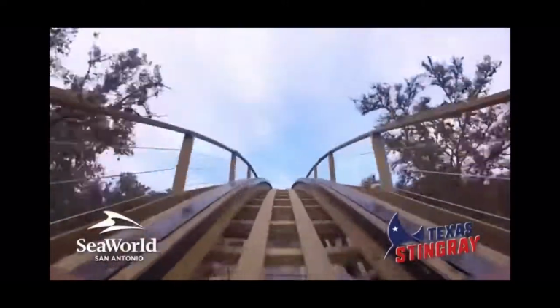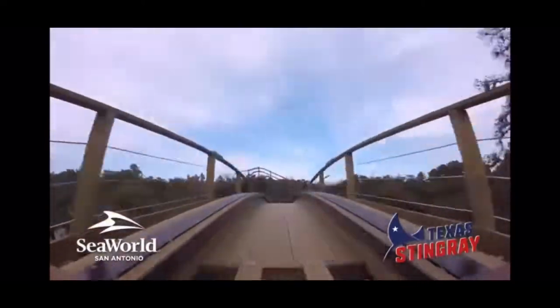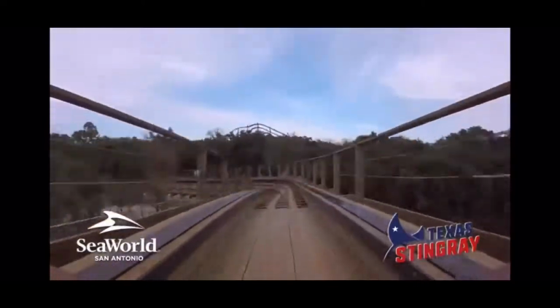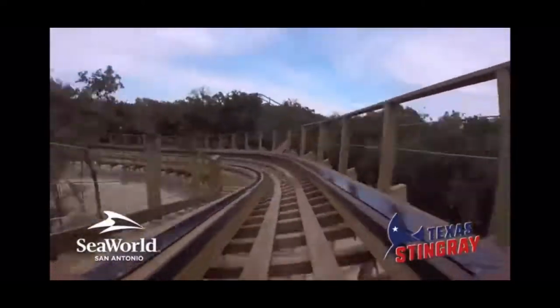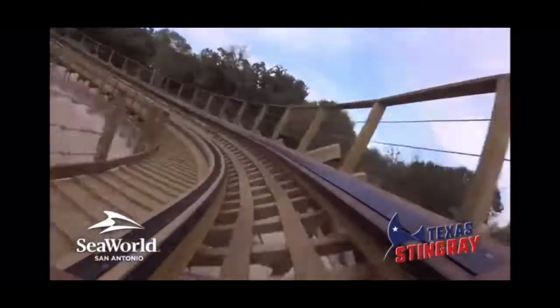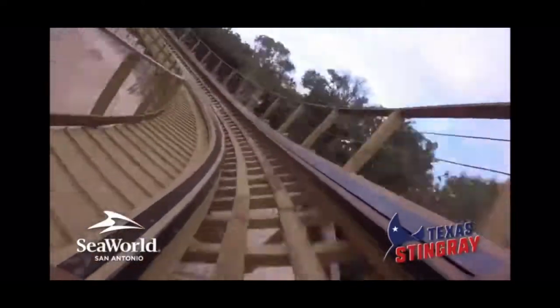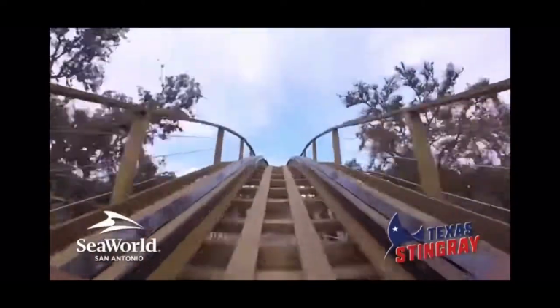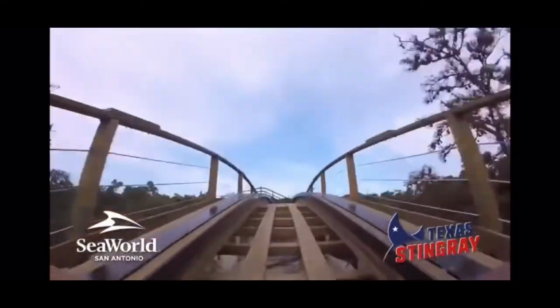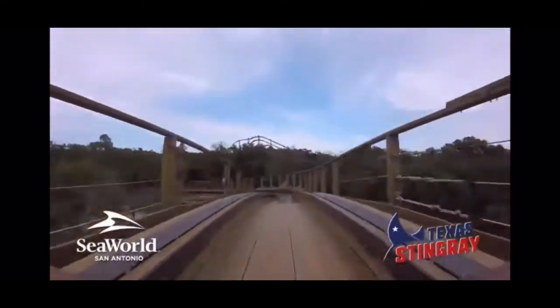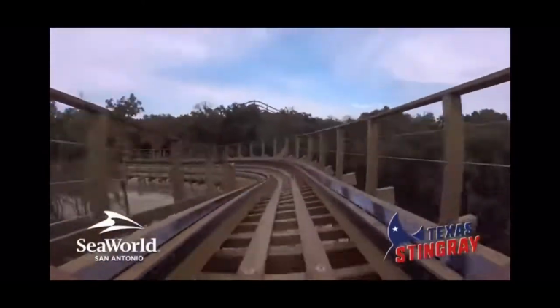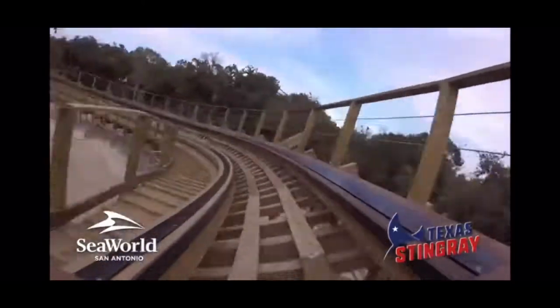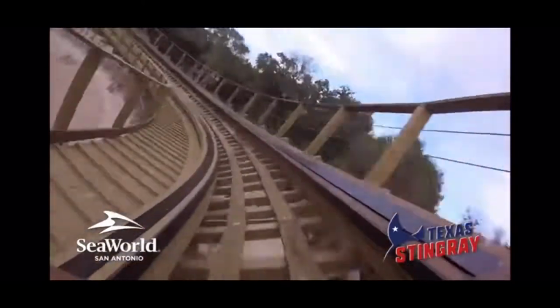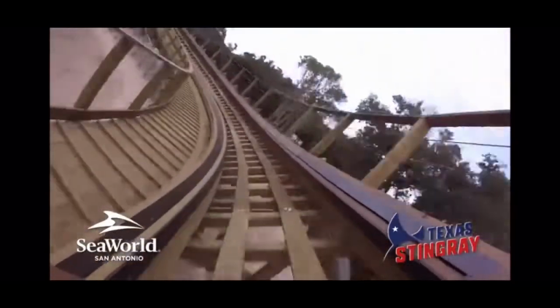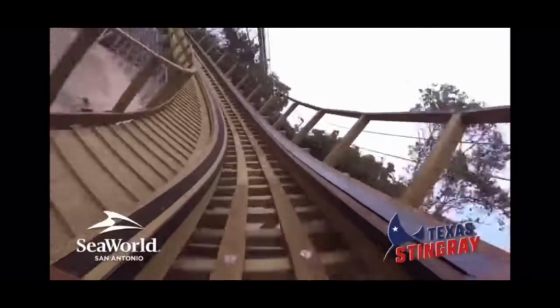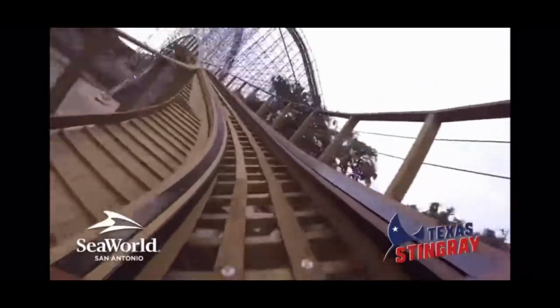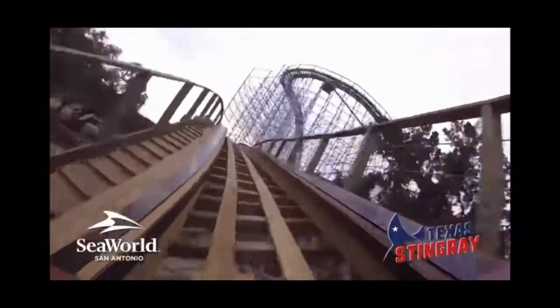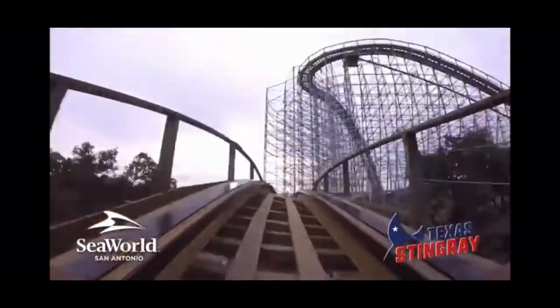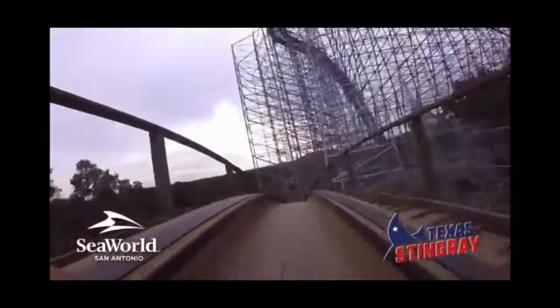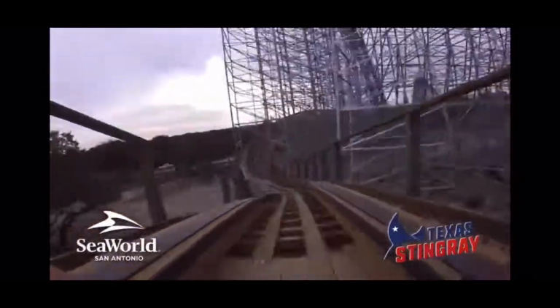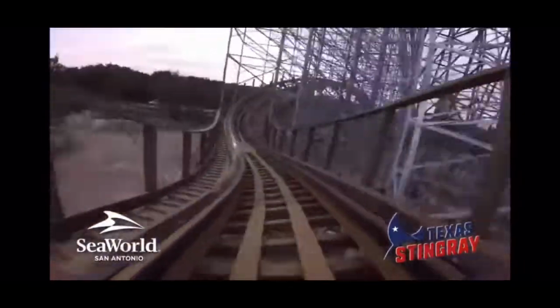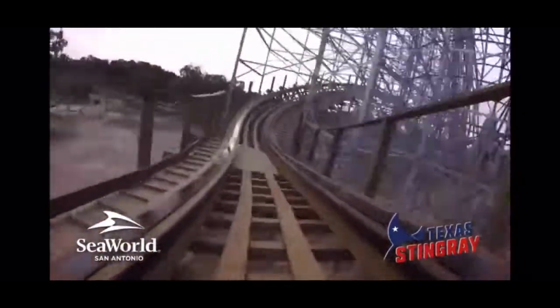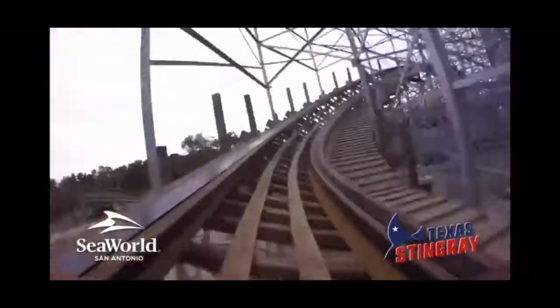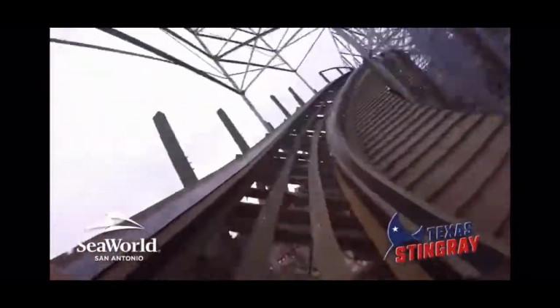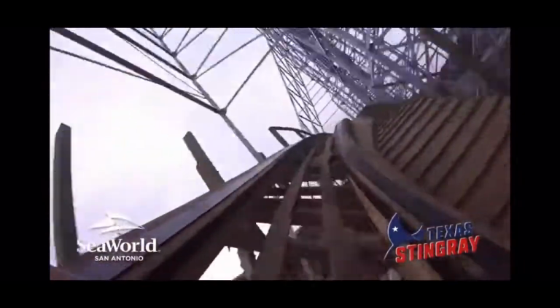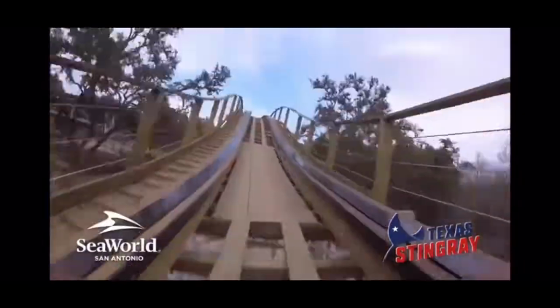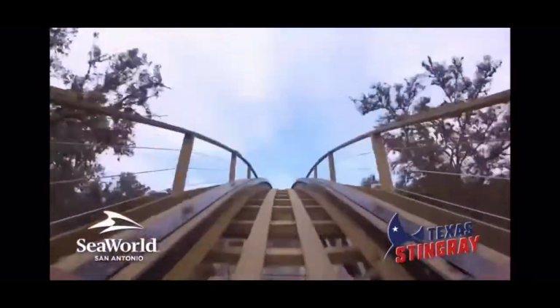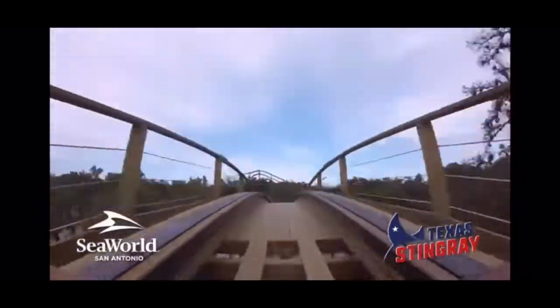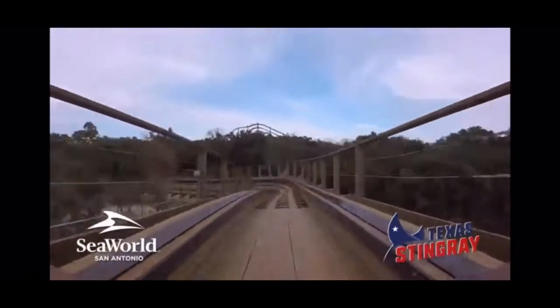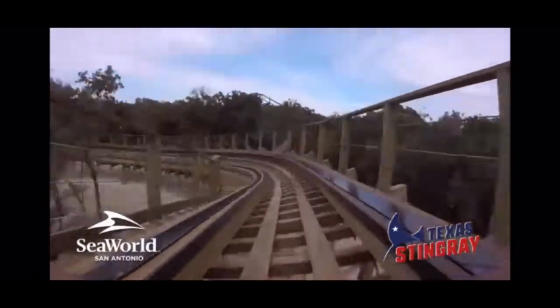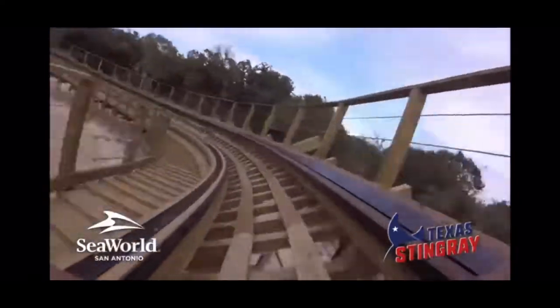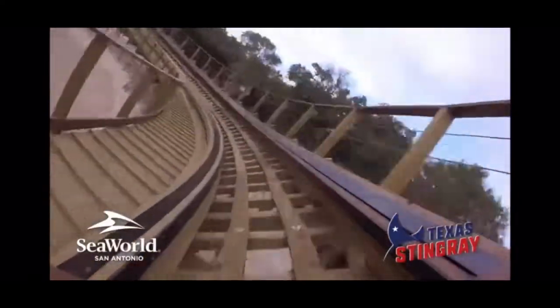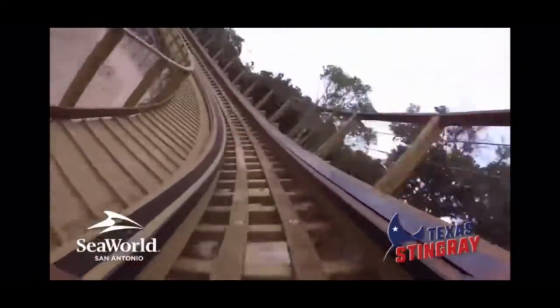After this, the ride really begins to lose momentum. You hit a very shallow airtime hill before a 180-degree turnaround that sends you right through another very weak airtime hill. This may be remedied as the ride breaks in and runs a bit faster, but only time will tell.